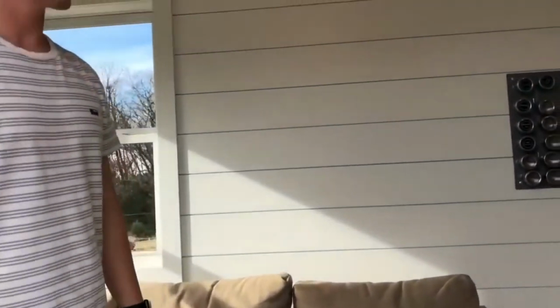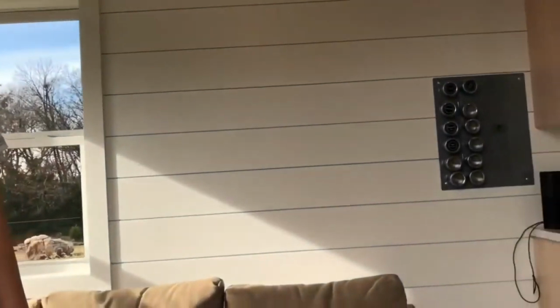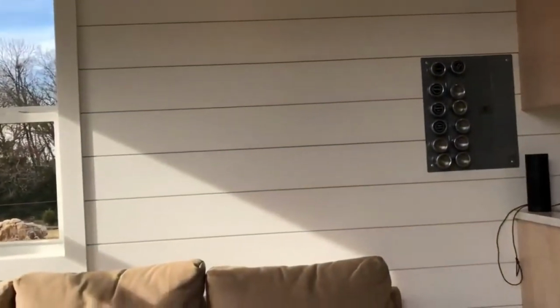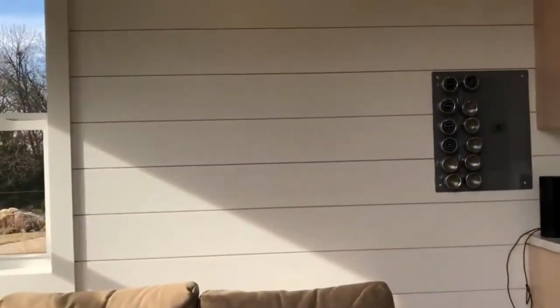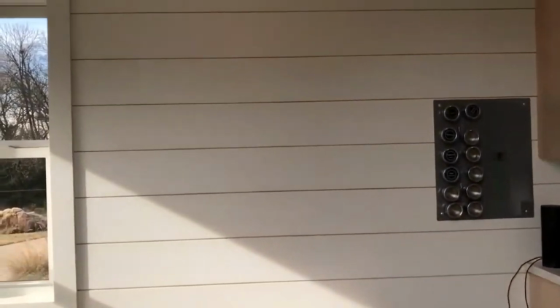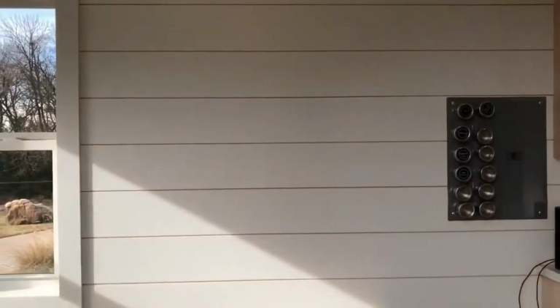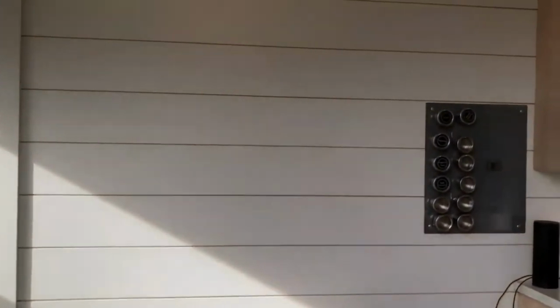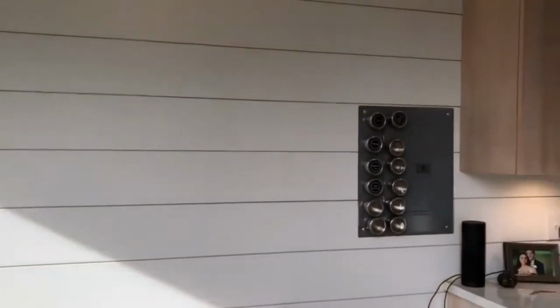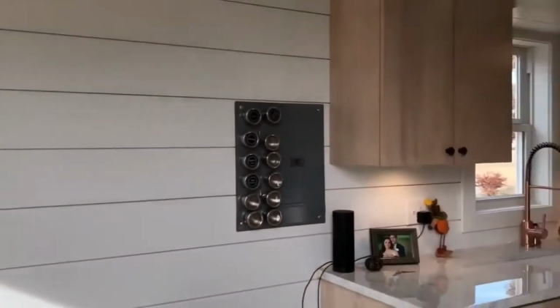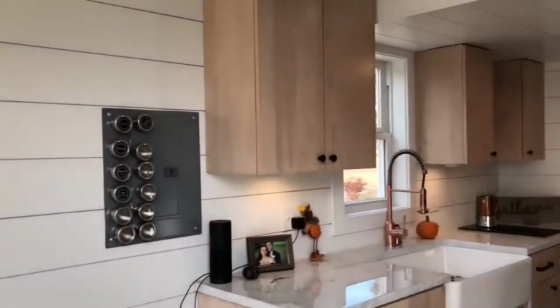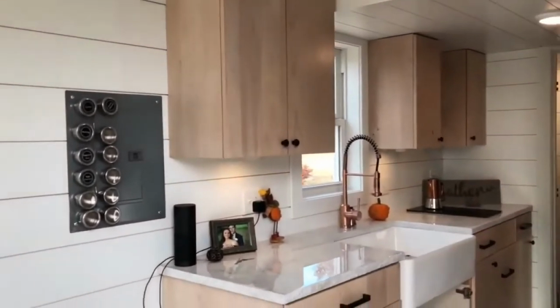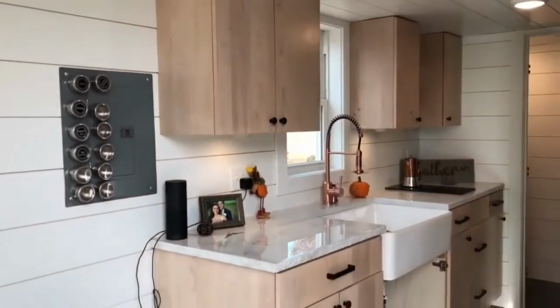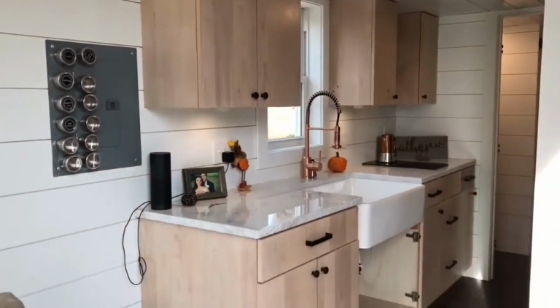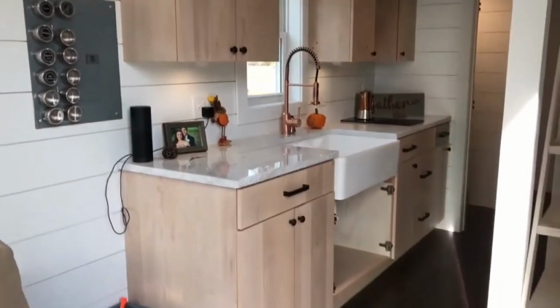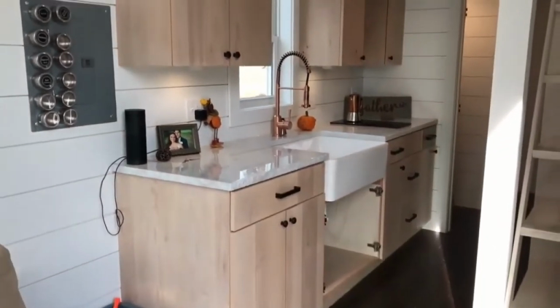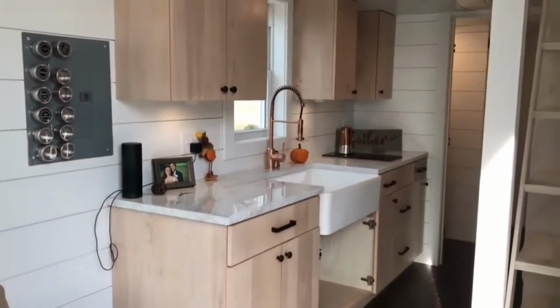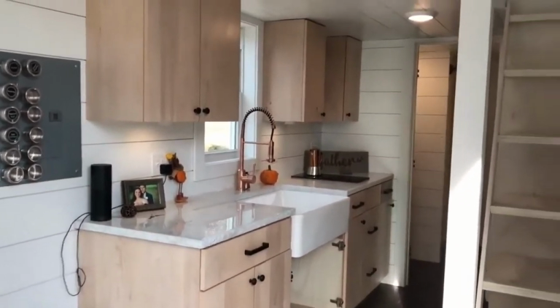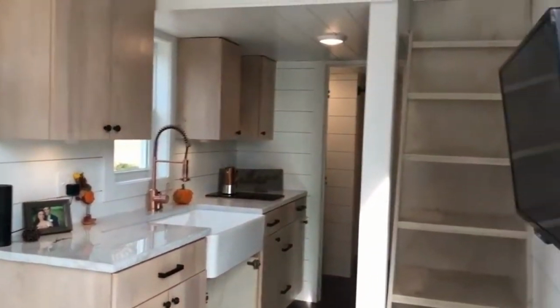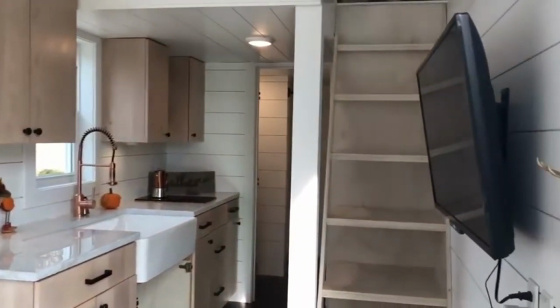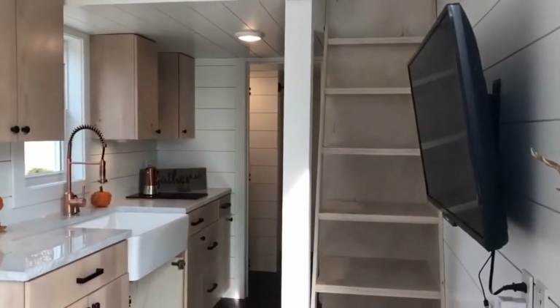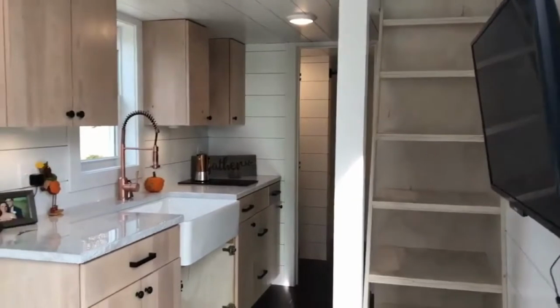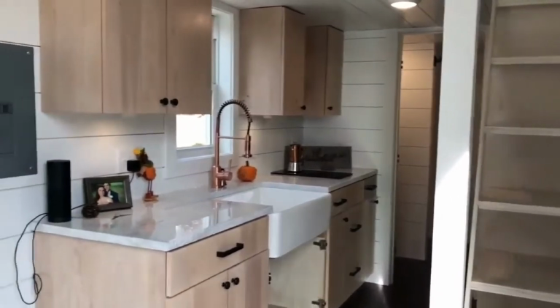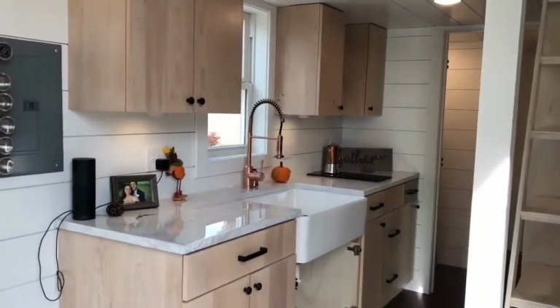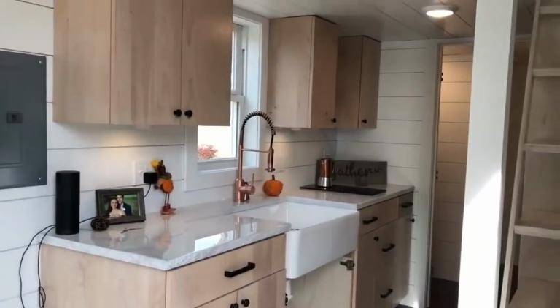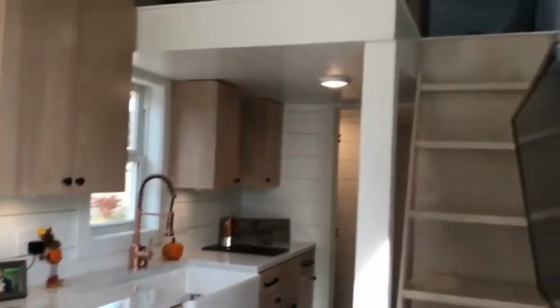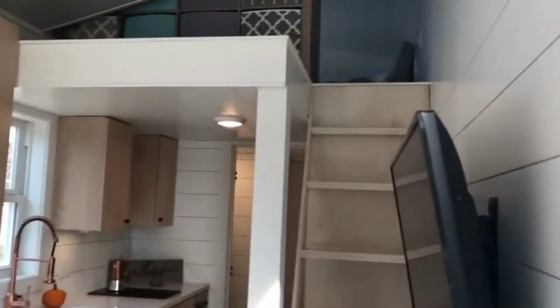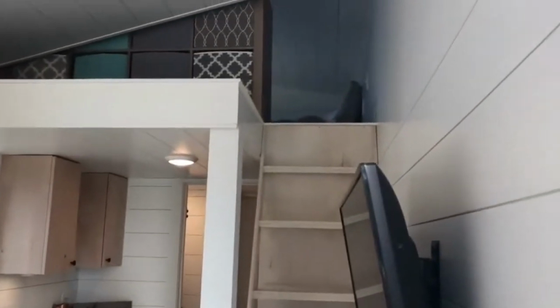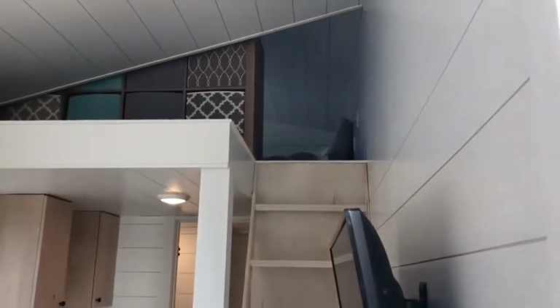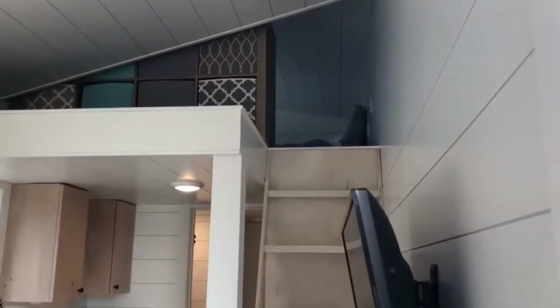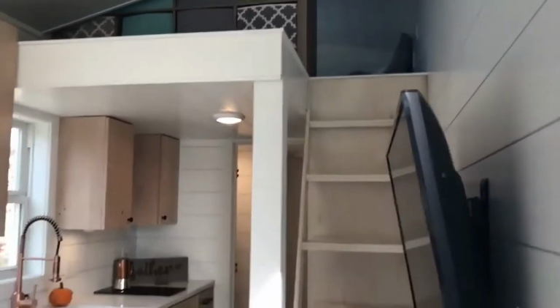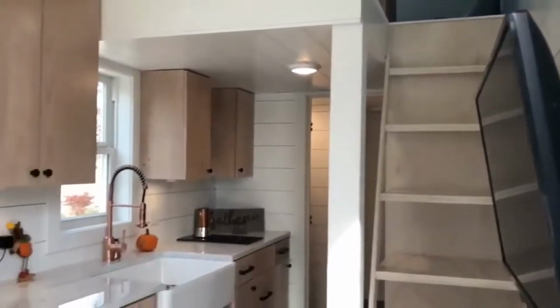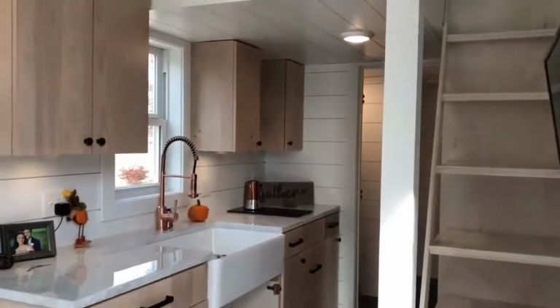We're getting into this tiny house. This is 200 square feet on the first floor, and about 30 square feet in the sleeping loft up there. Show us around!